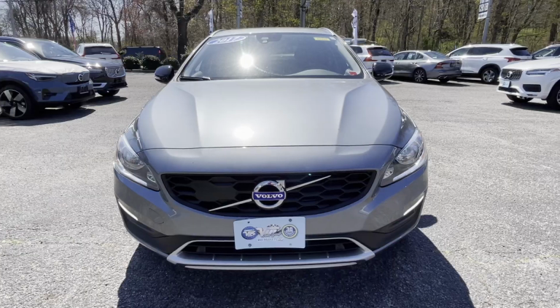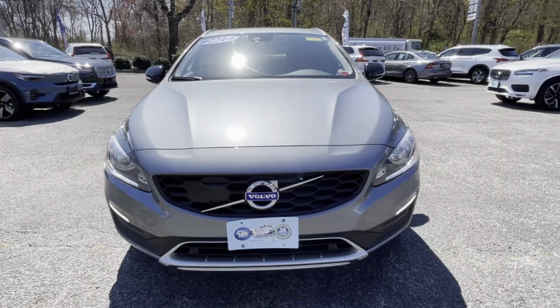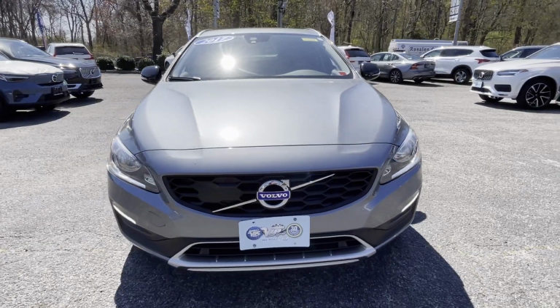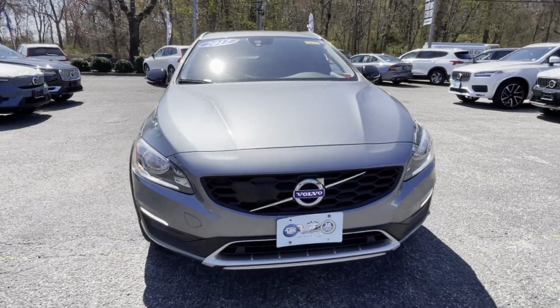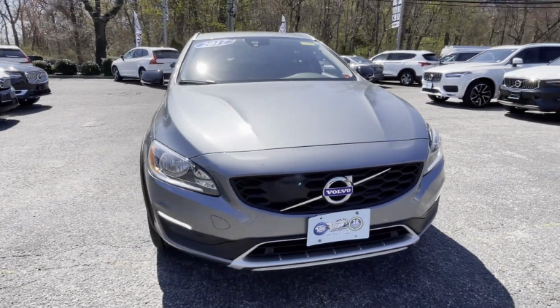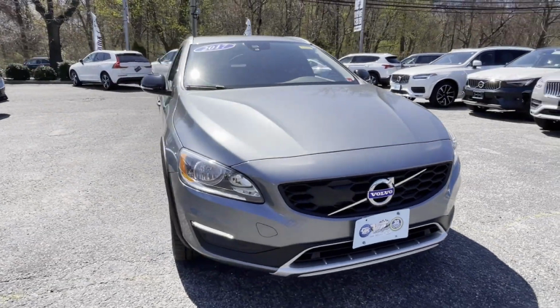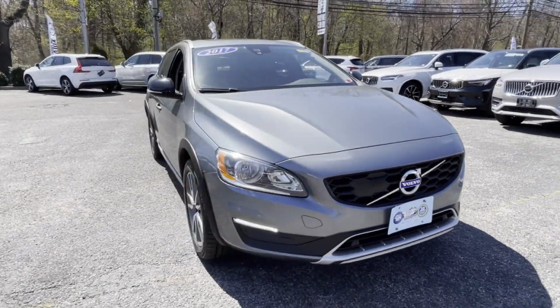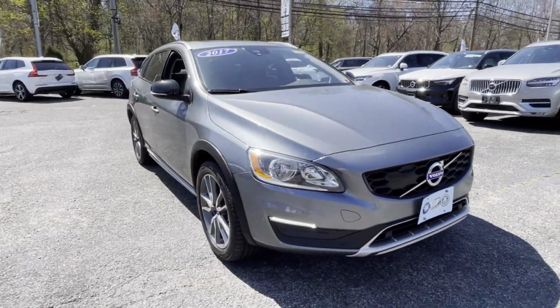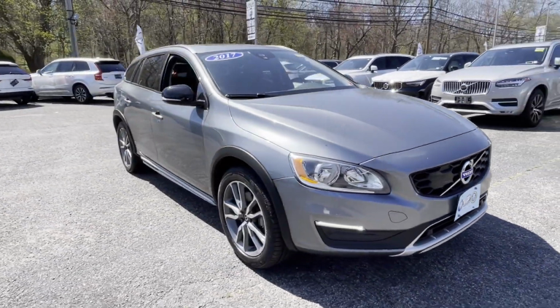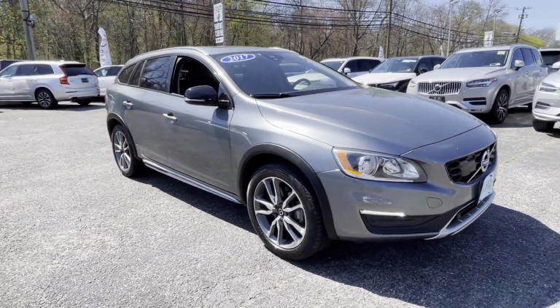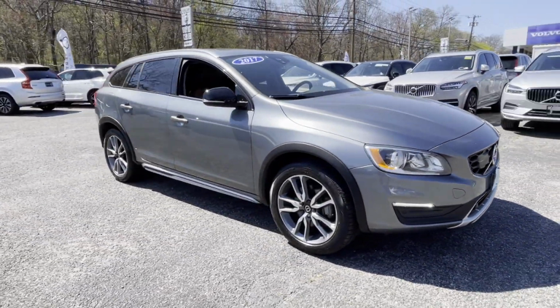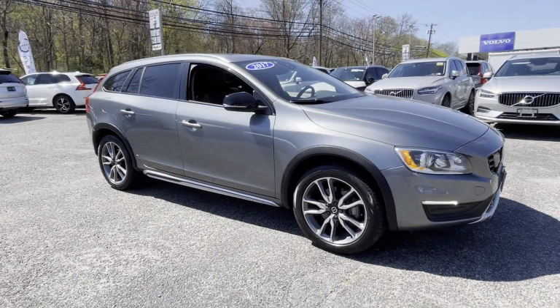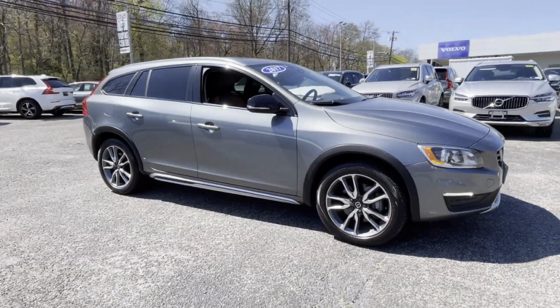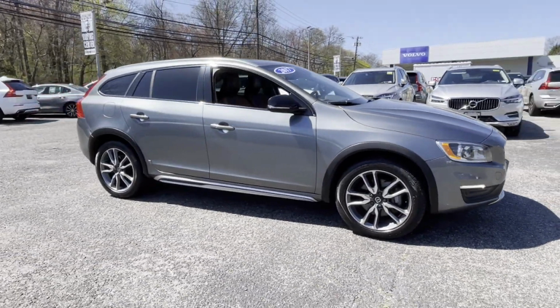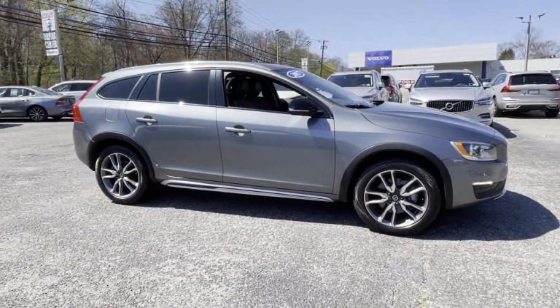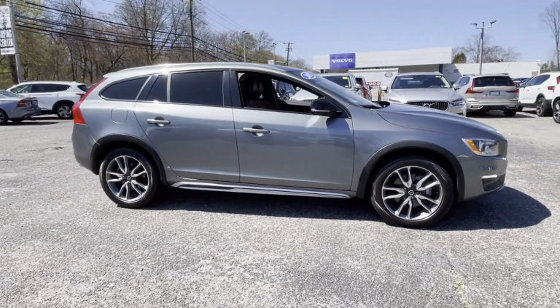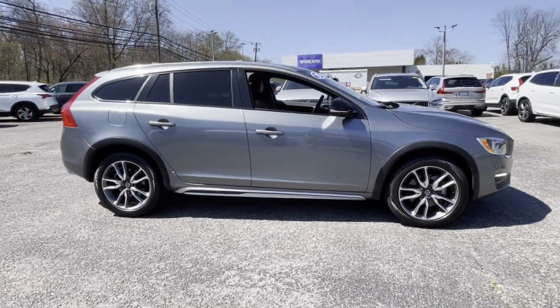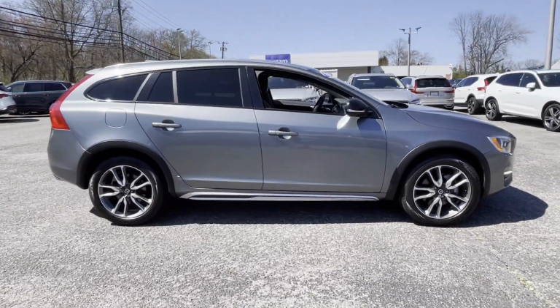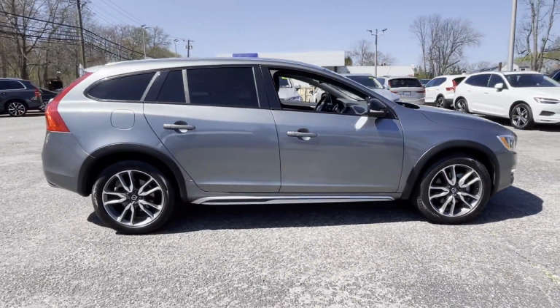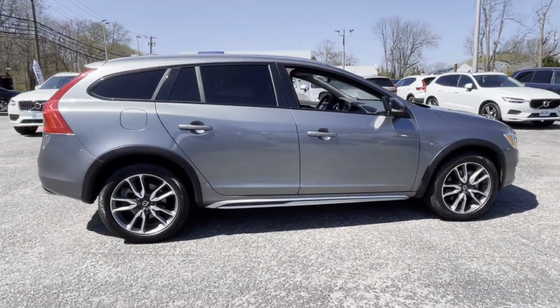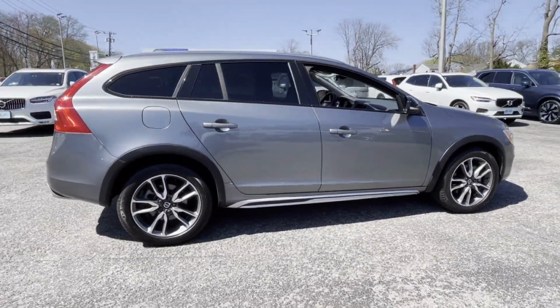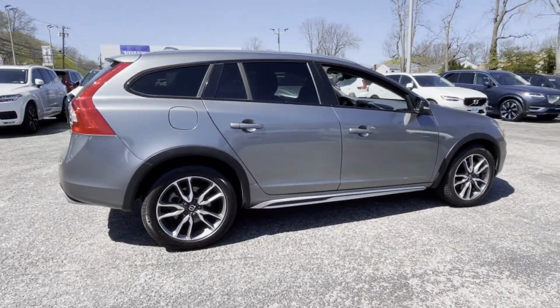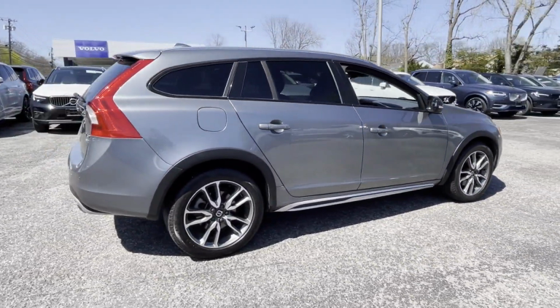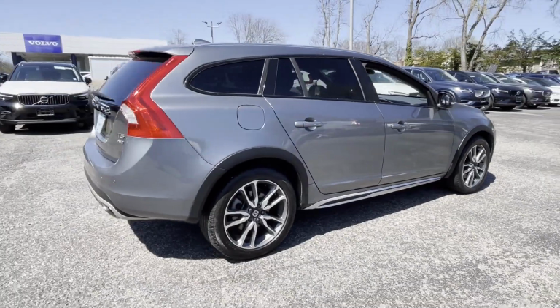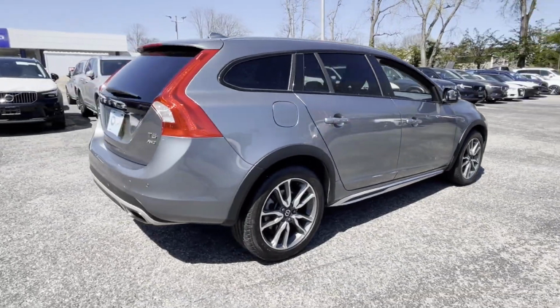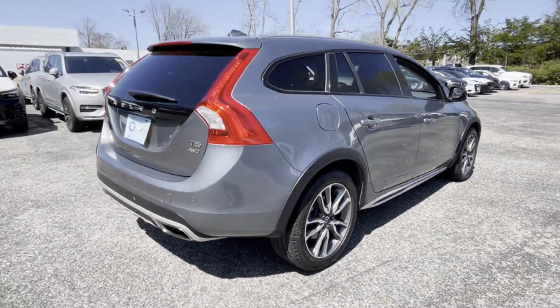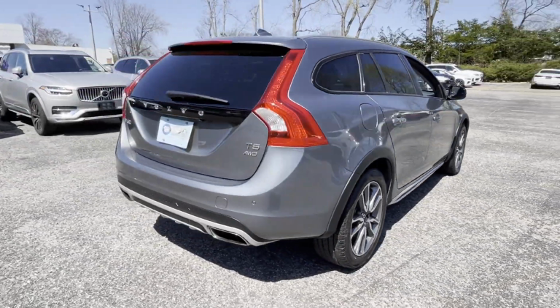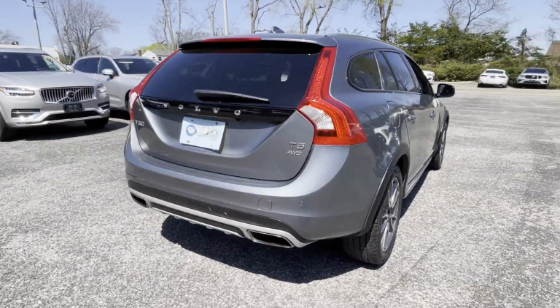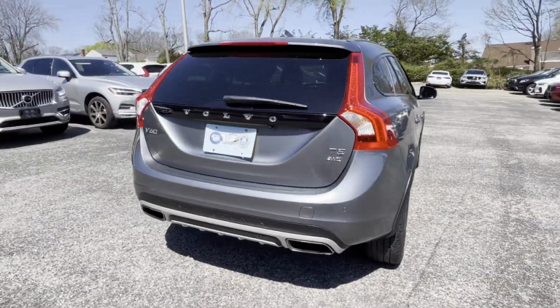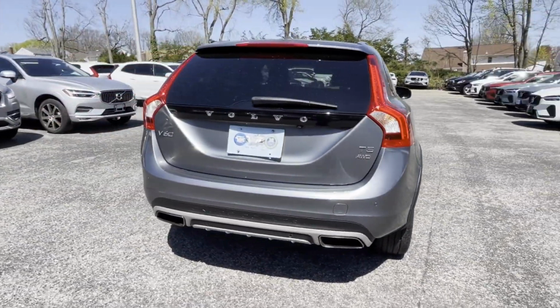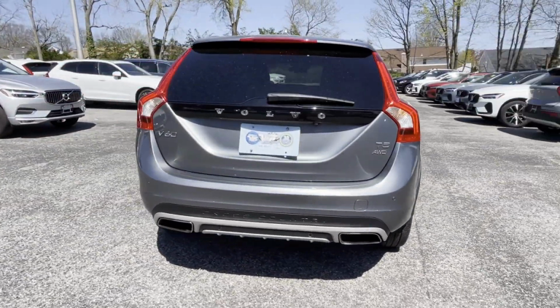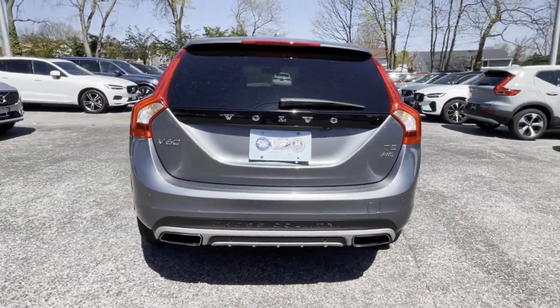2017 Volvo V60 Cross Country. This sedan combines safety and comfort with style and performance. It's designed to adapt to meet your daily demands, with its side view mirrors with turn signals.